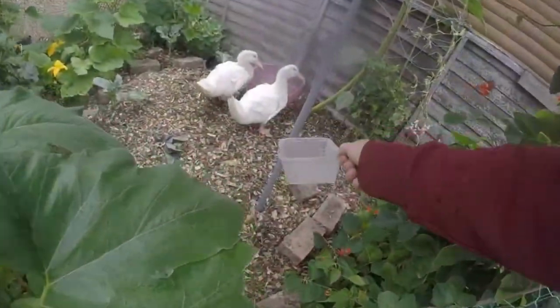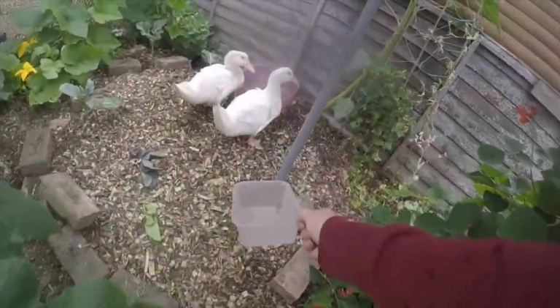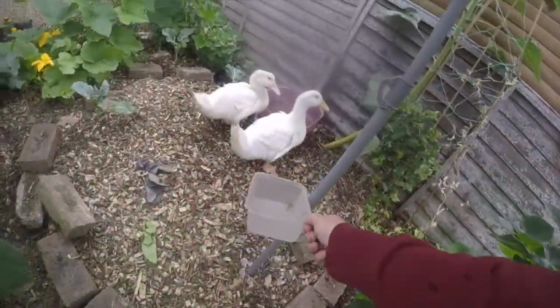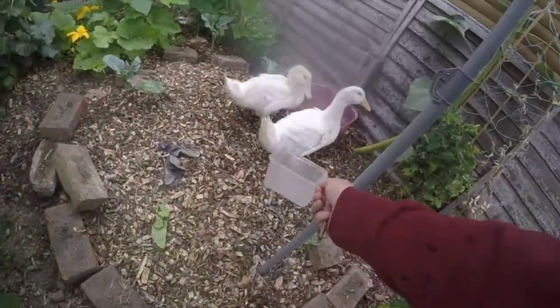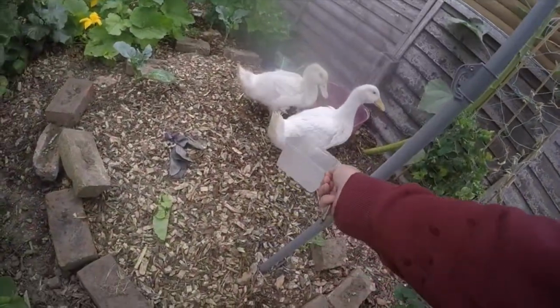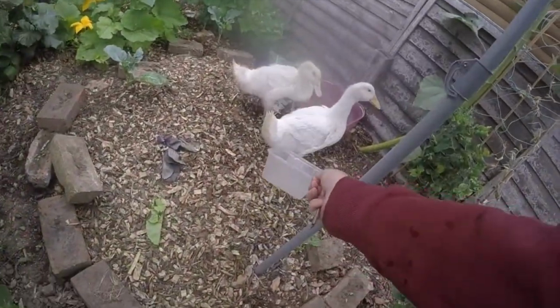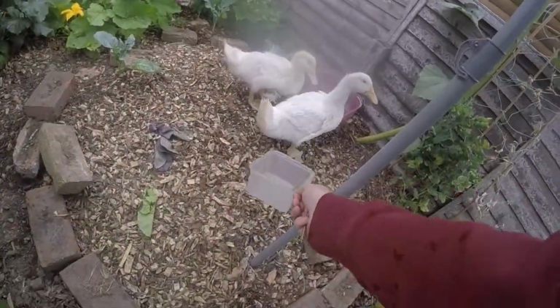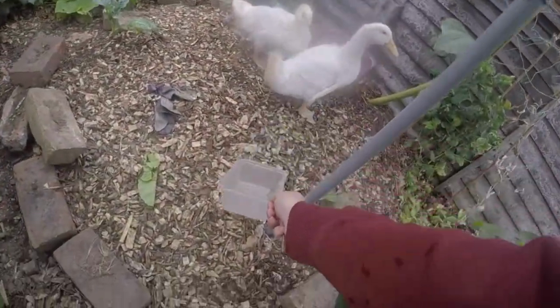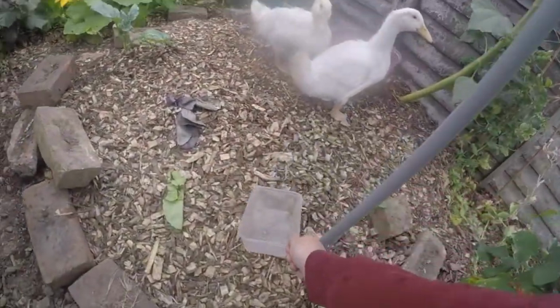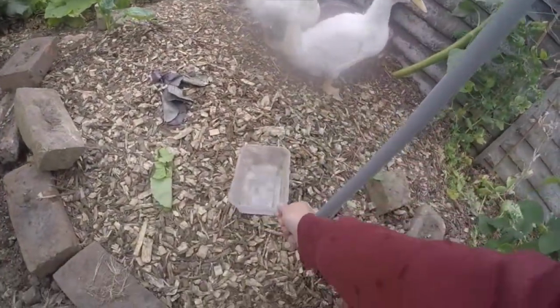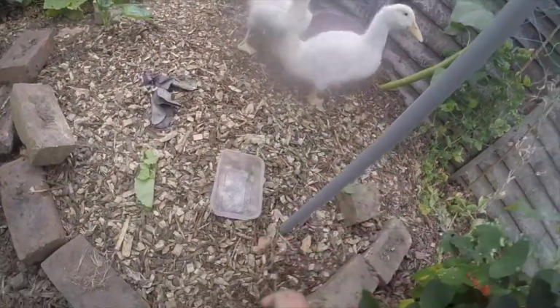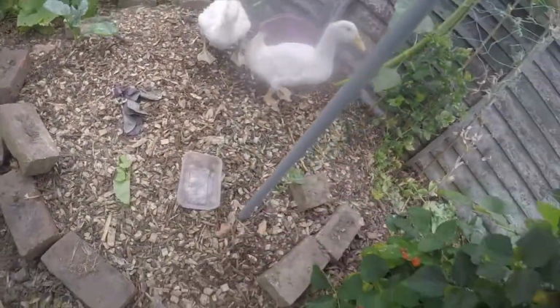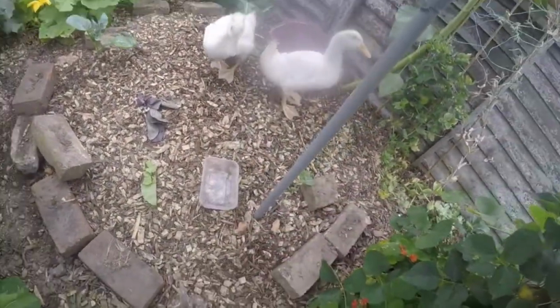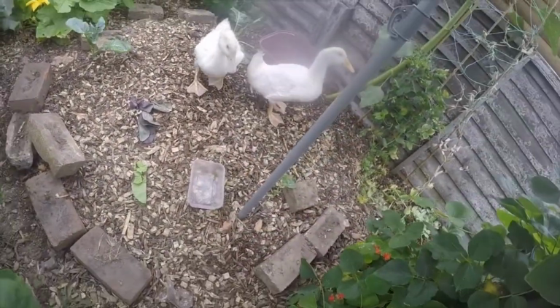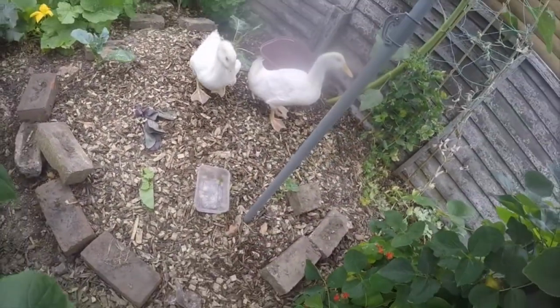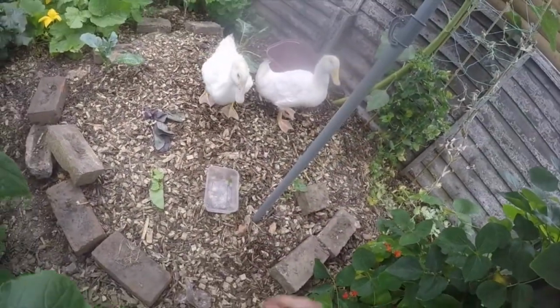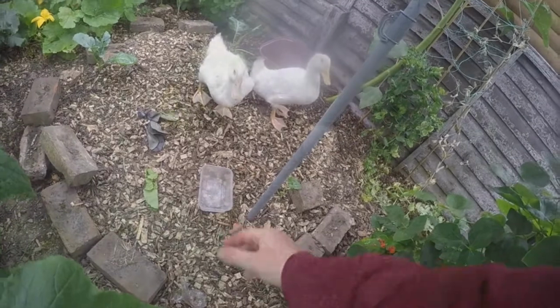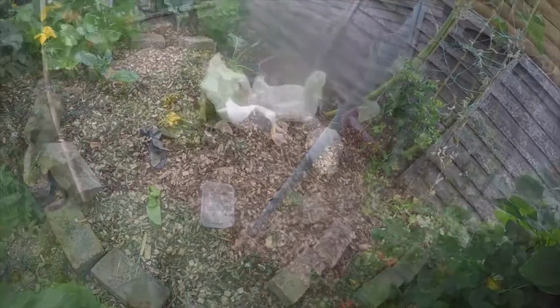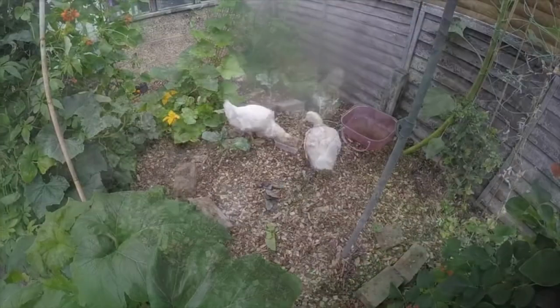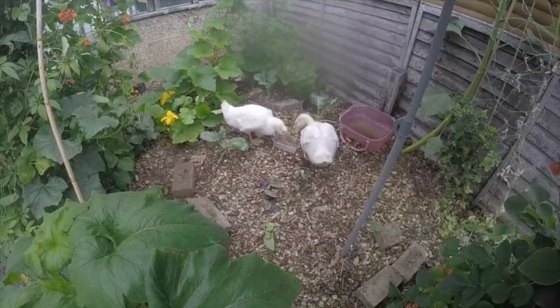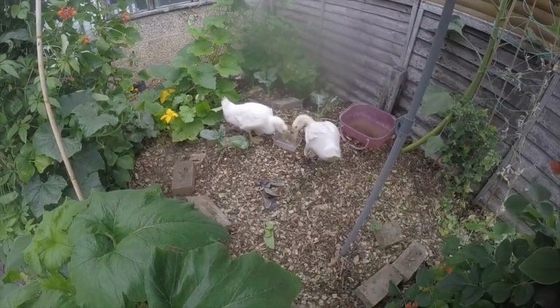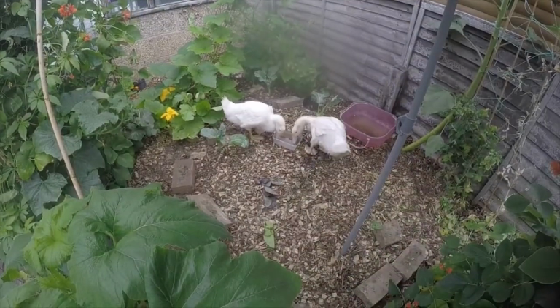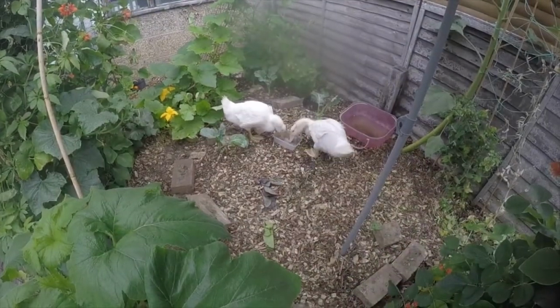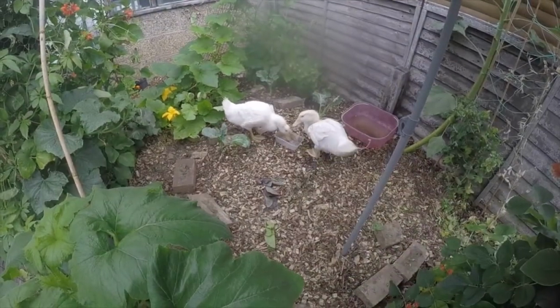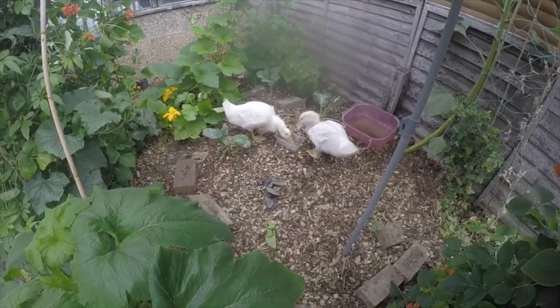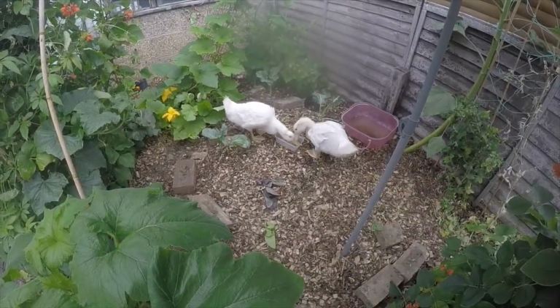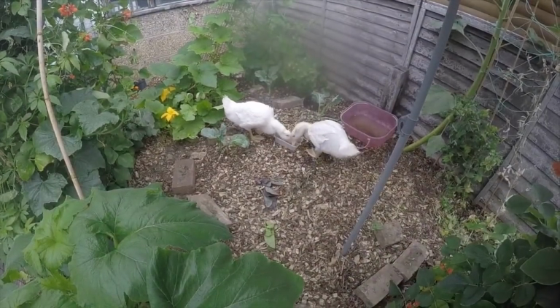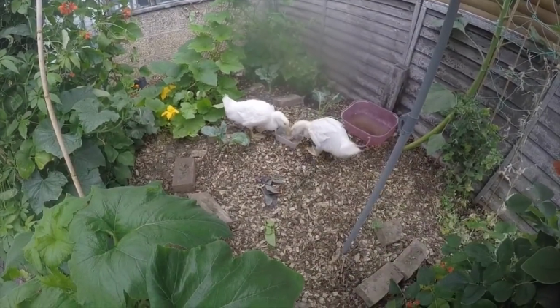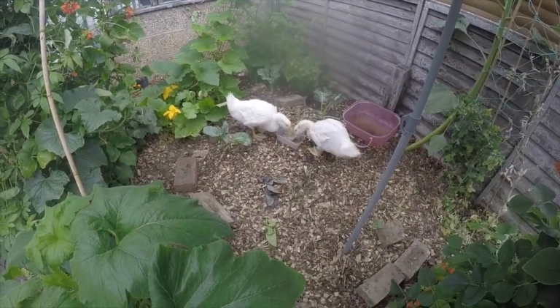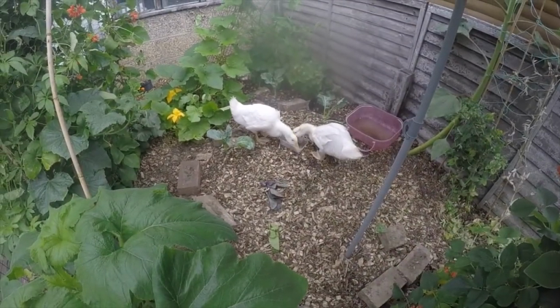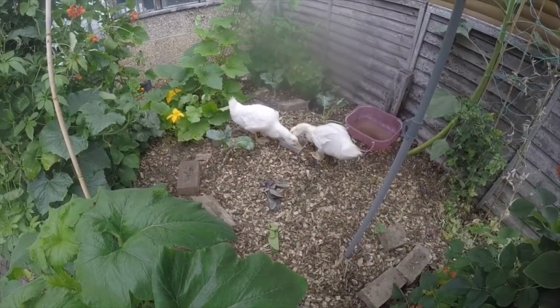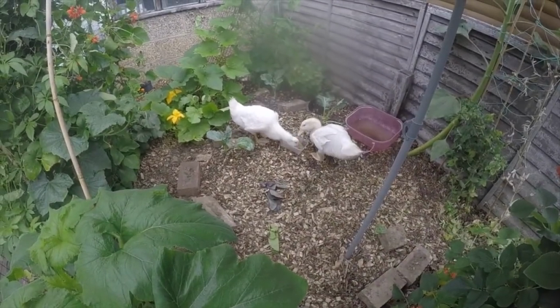Collected caterpillars make a great treat for the ducks. Thanks for watching and happy gardening.